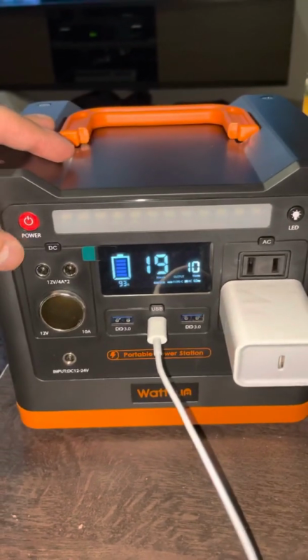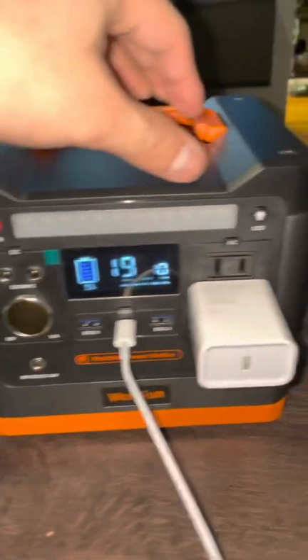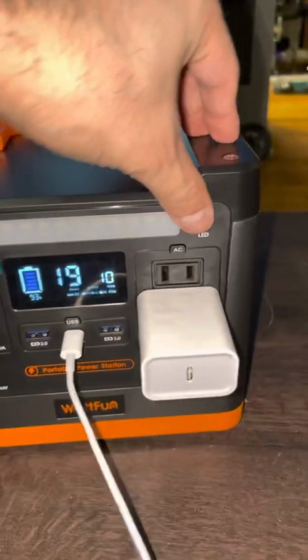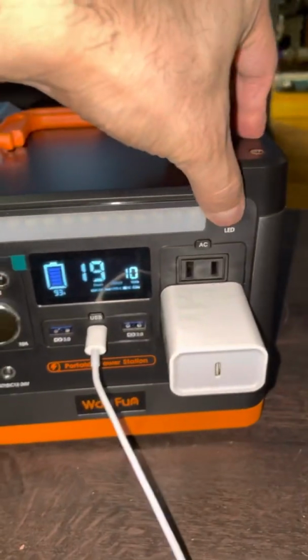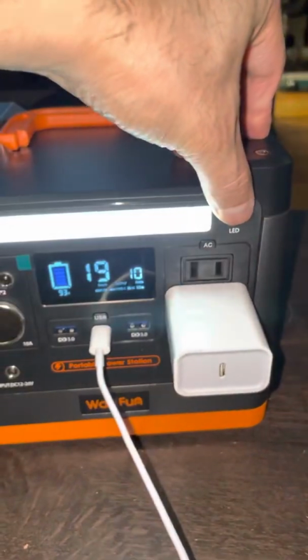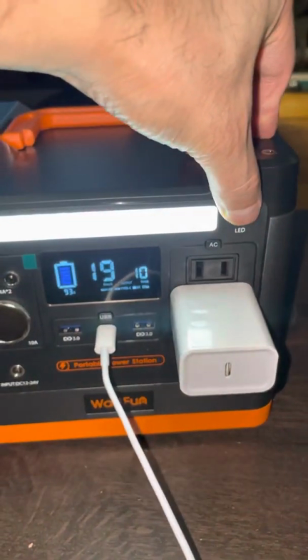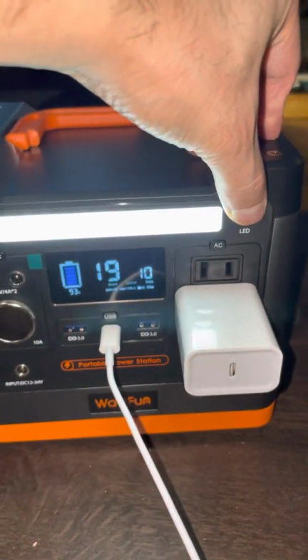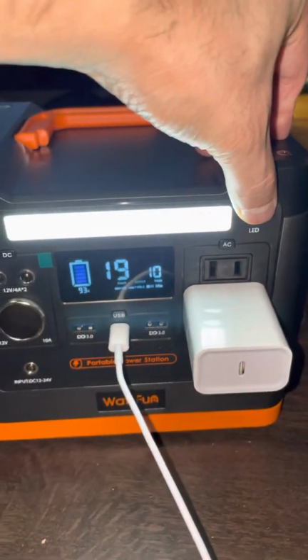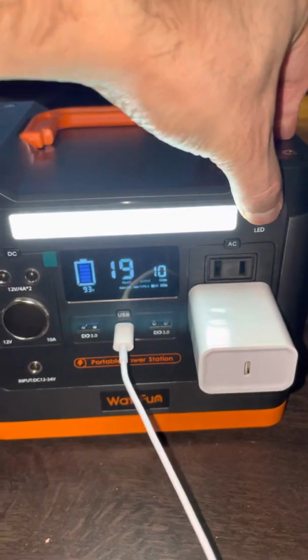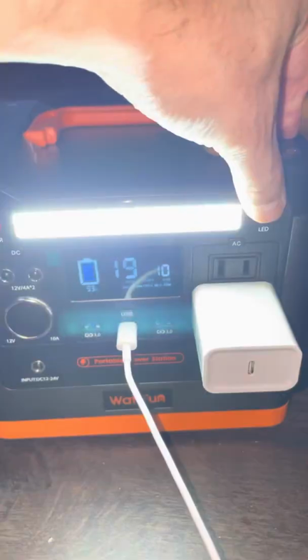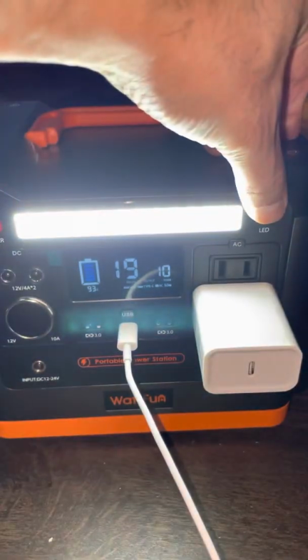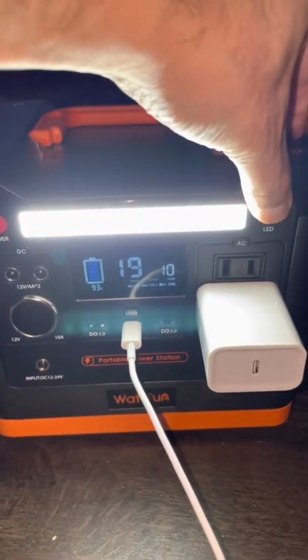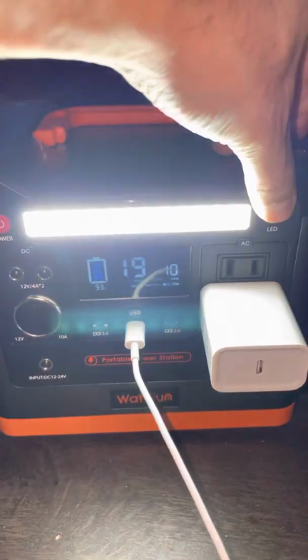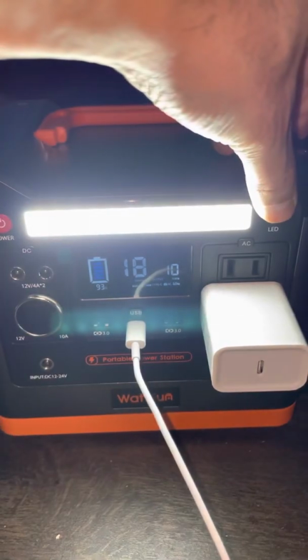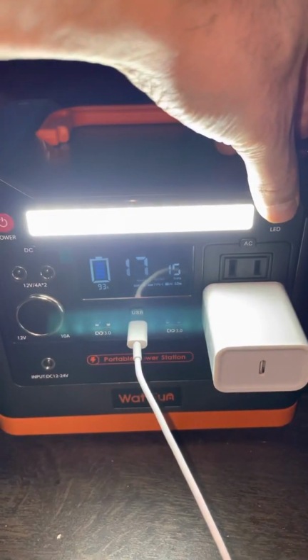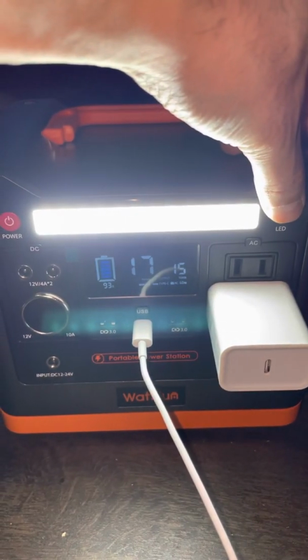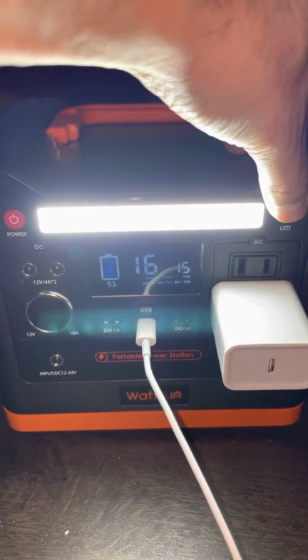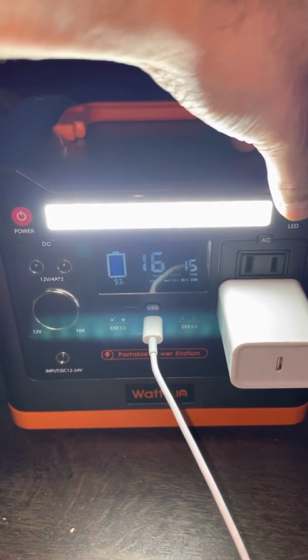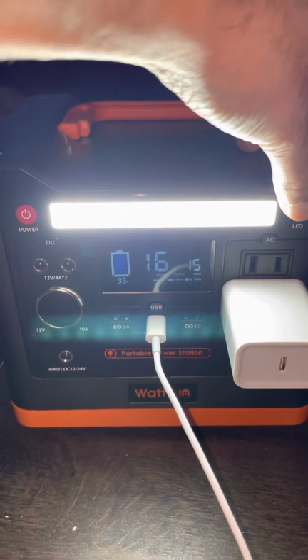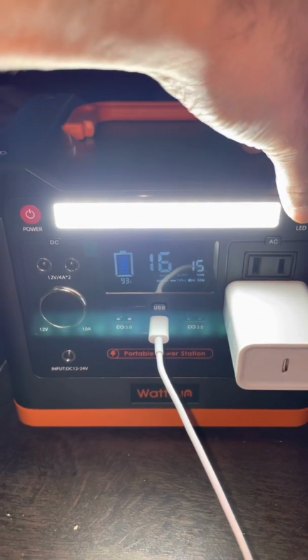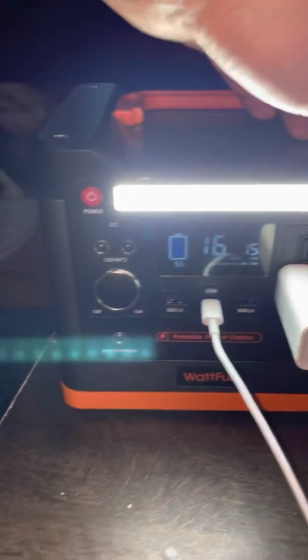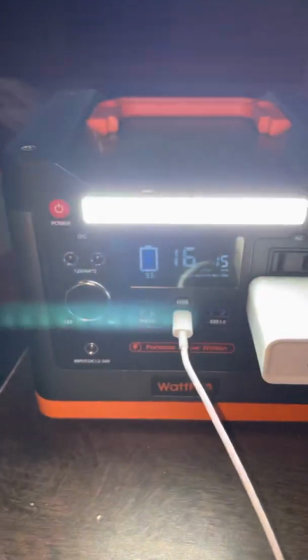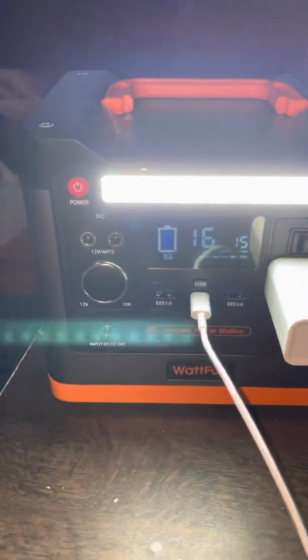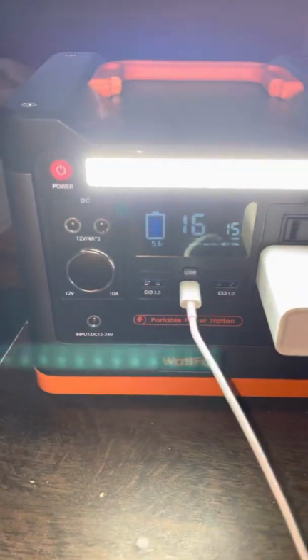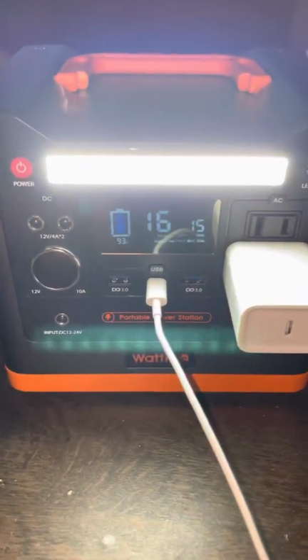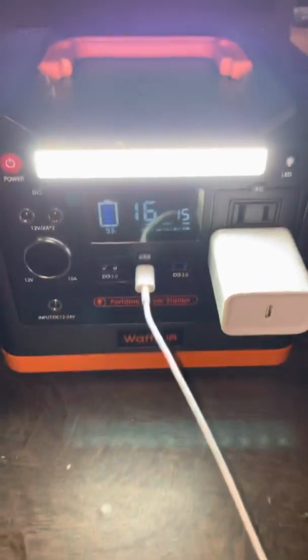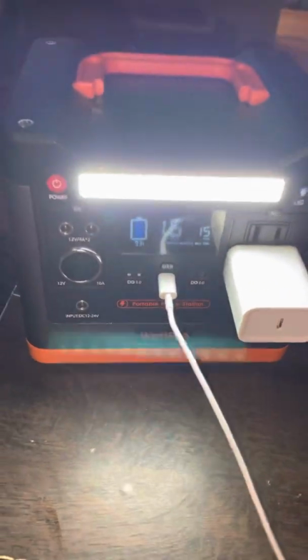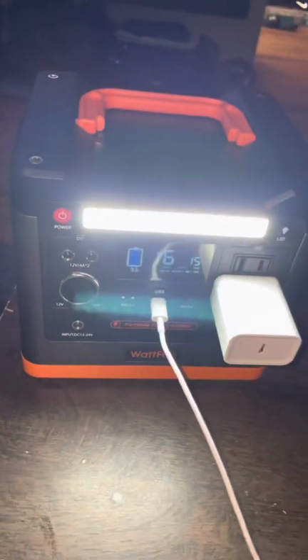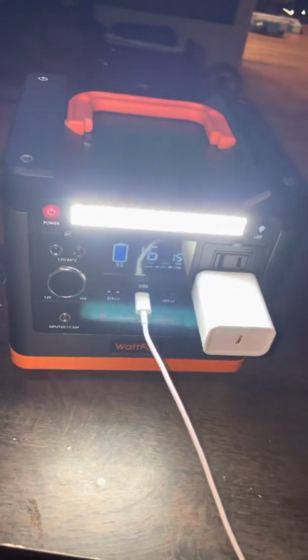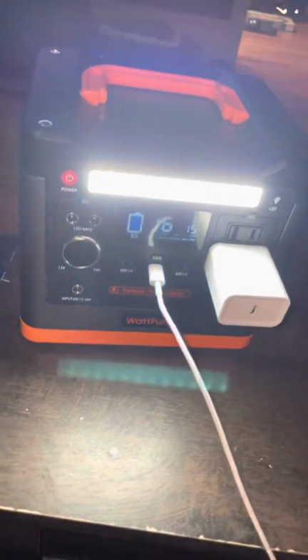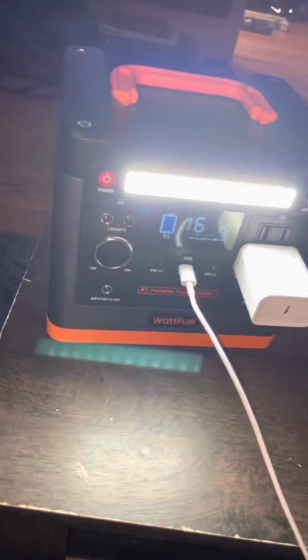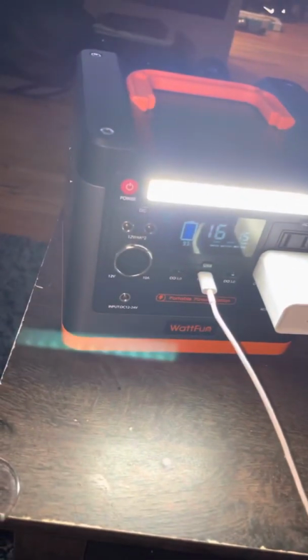It has a flashlight with a low setting, medium, and high — it's pretty bright. I like that feature. So it comes with a built-in light.